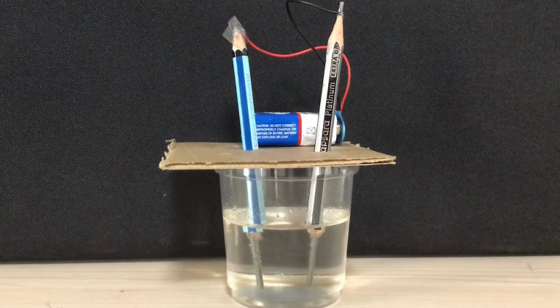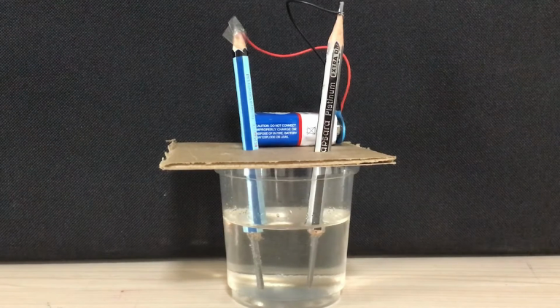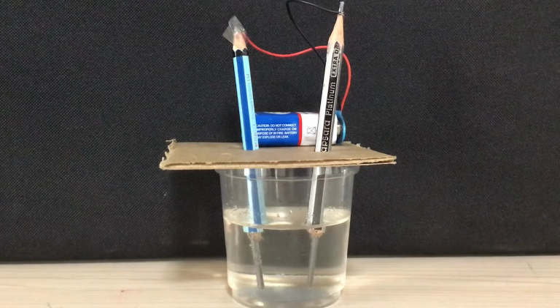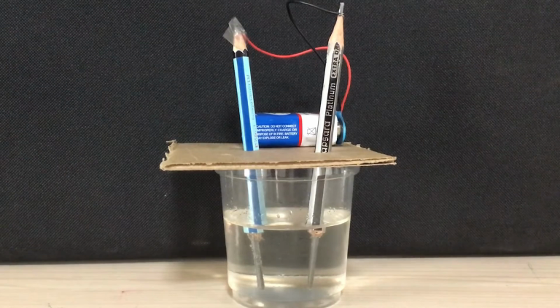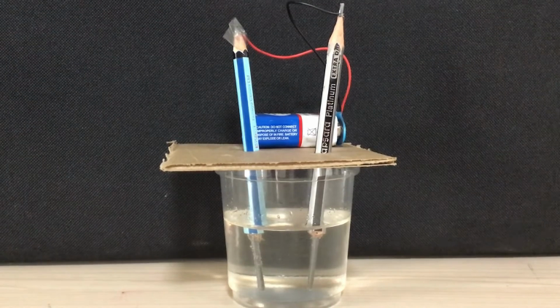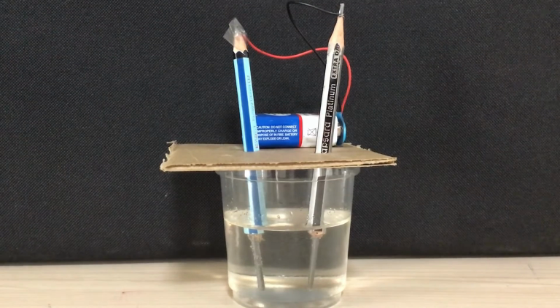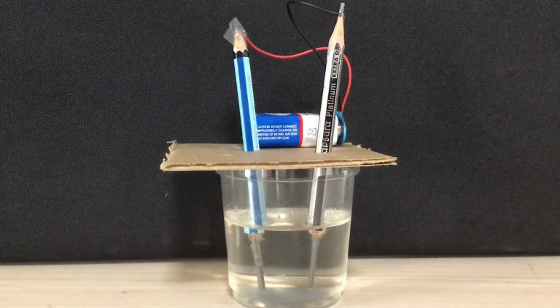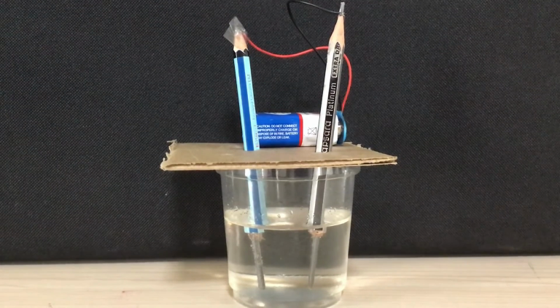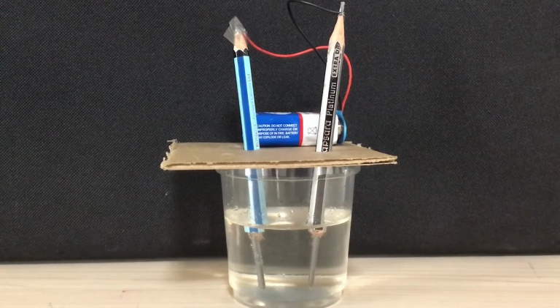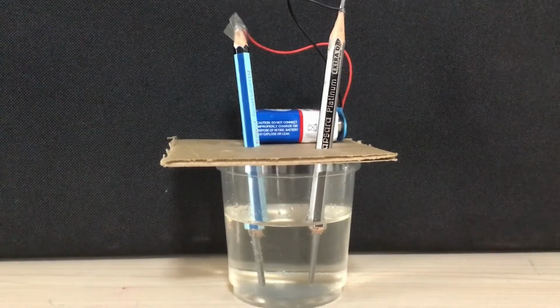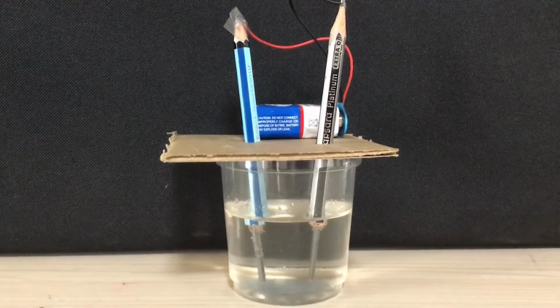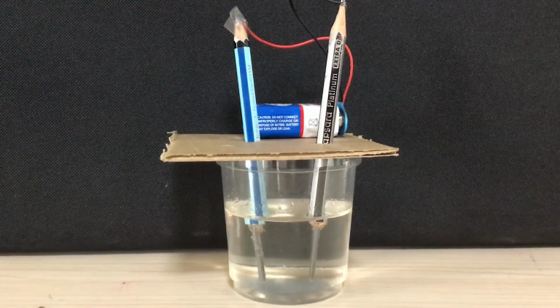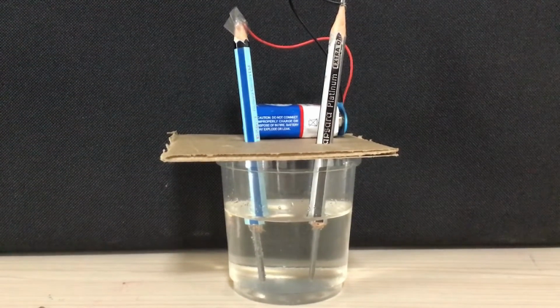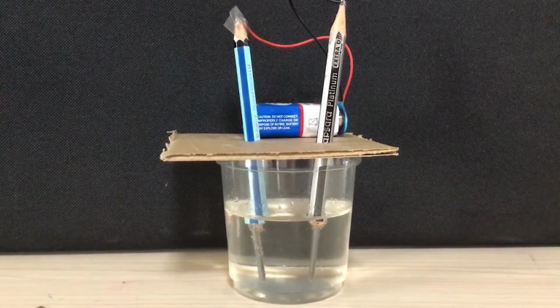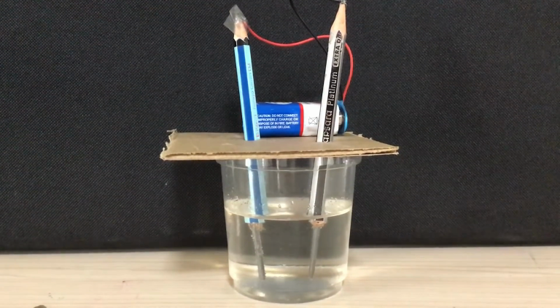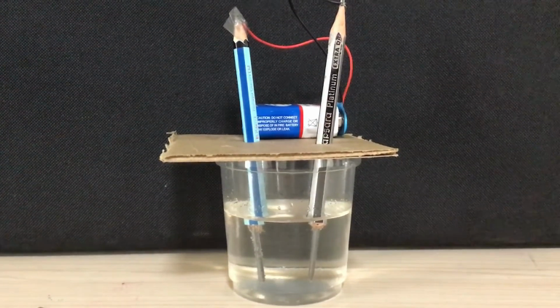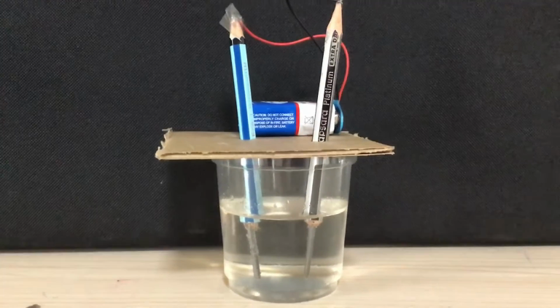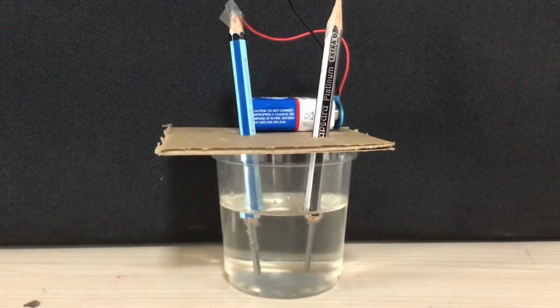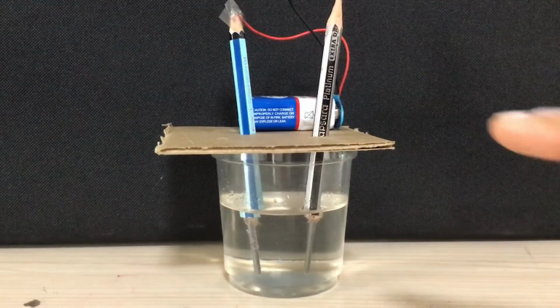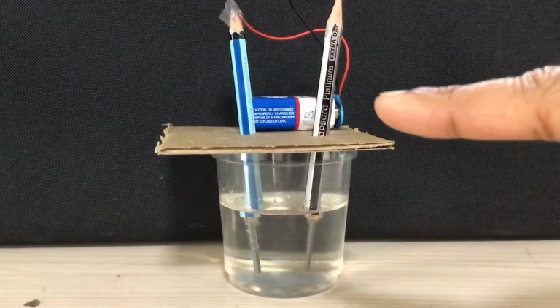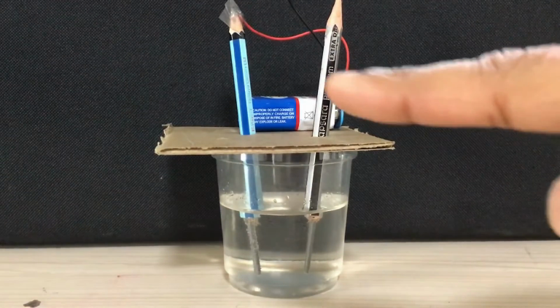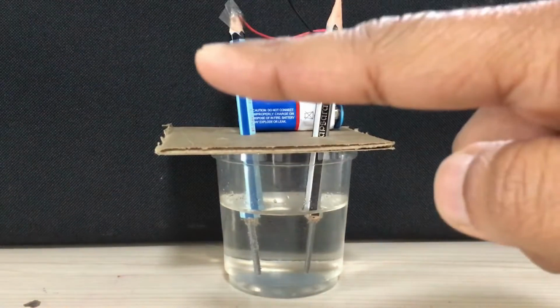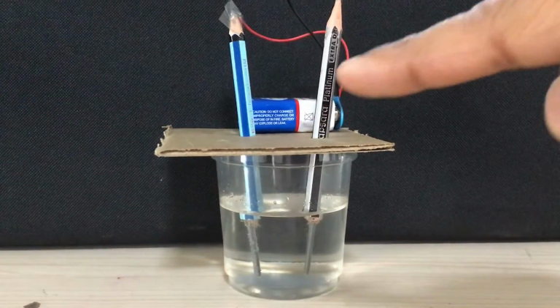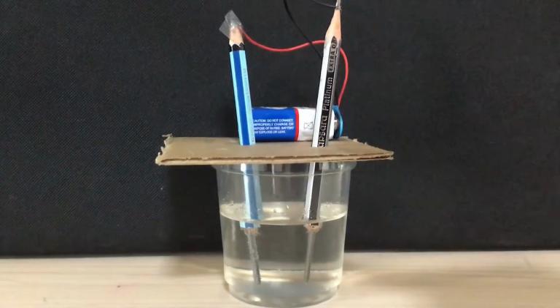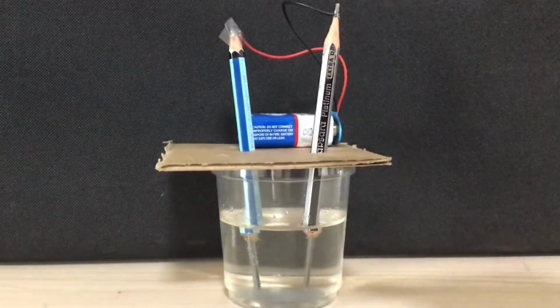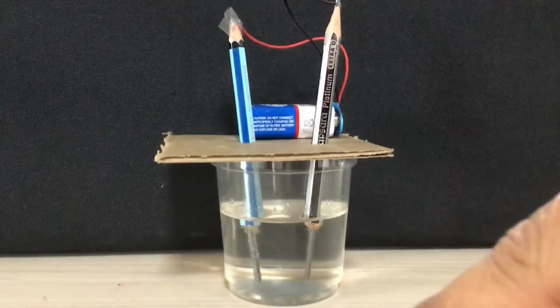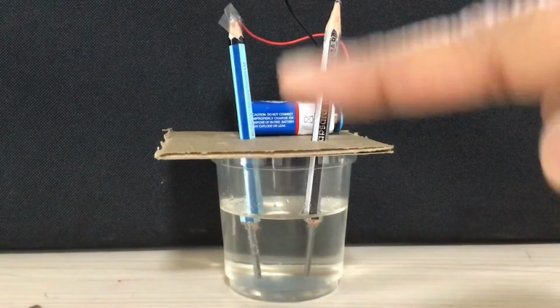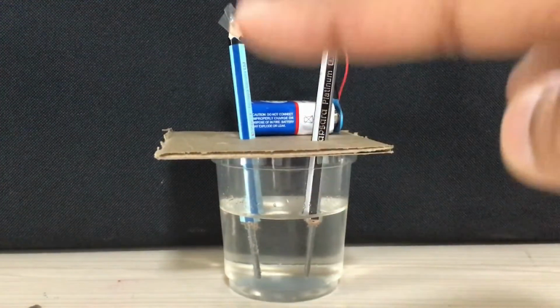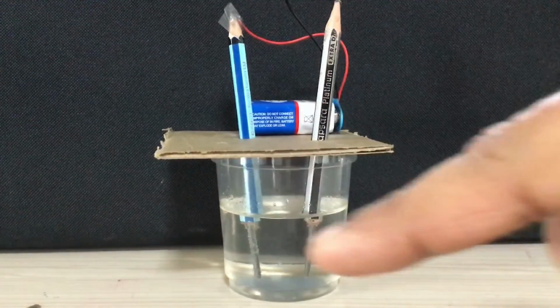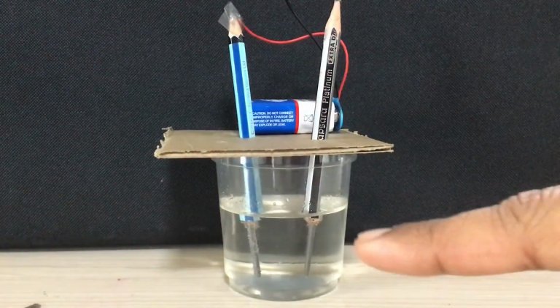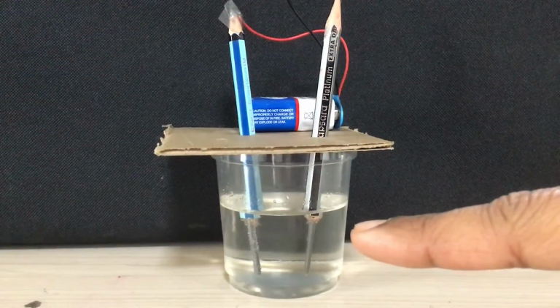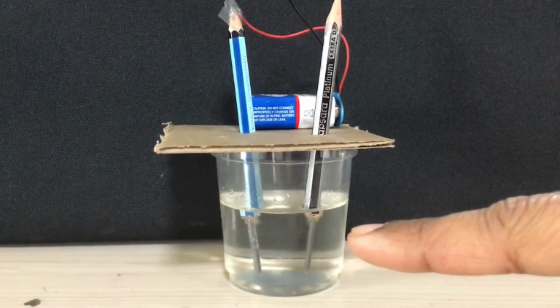Hello everybody, today I am going to demonstrate the electrolysis of water using a very simple apparatus. We have got two pencils sharpened at both ends, and a glass of water.